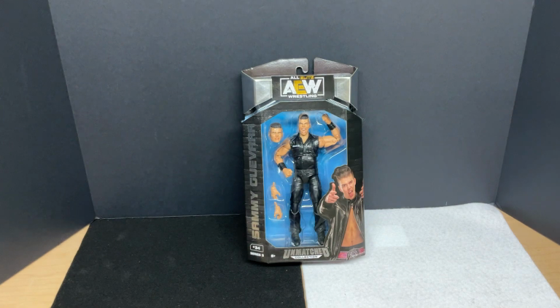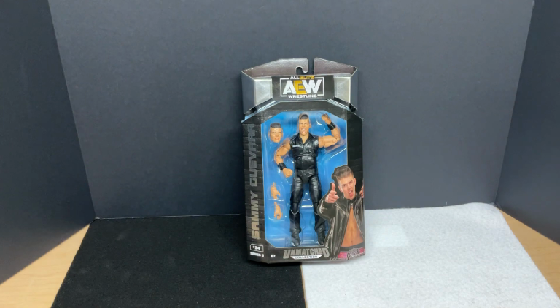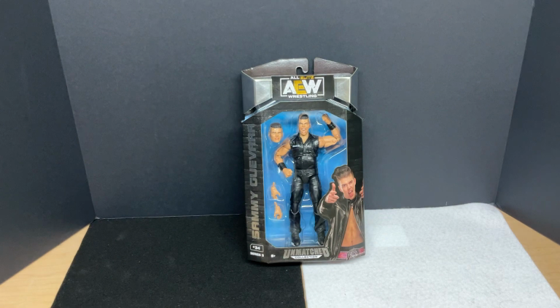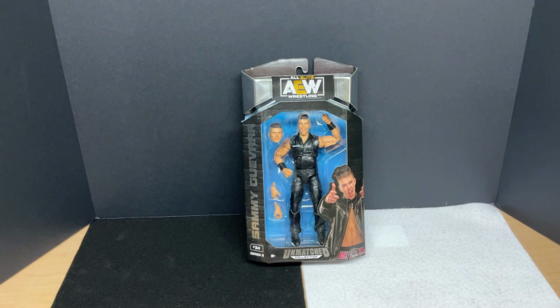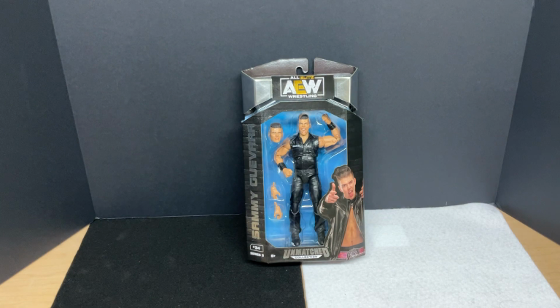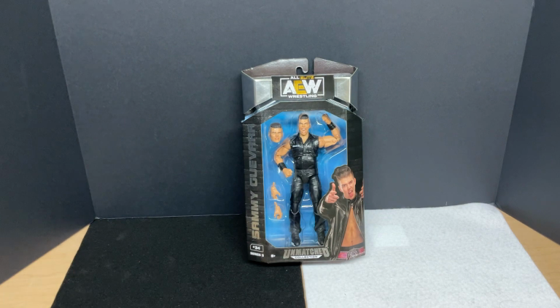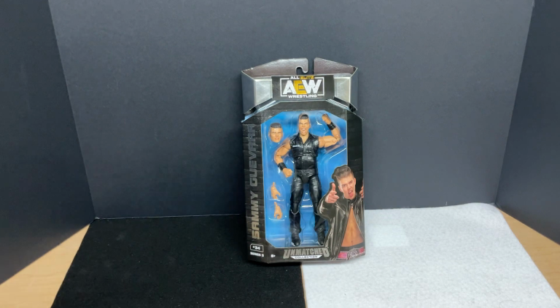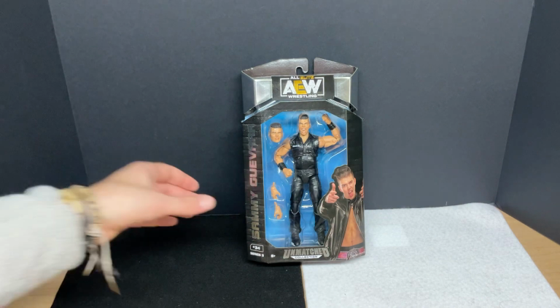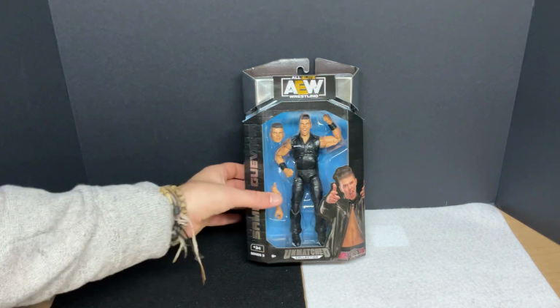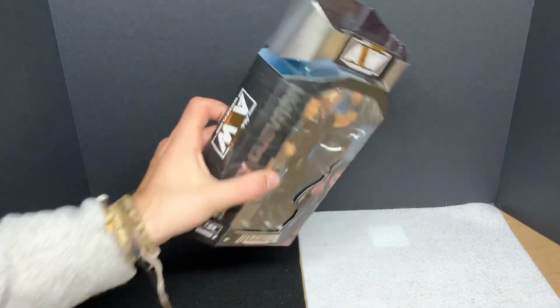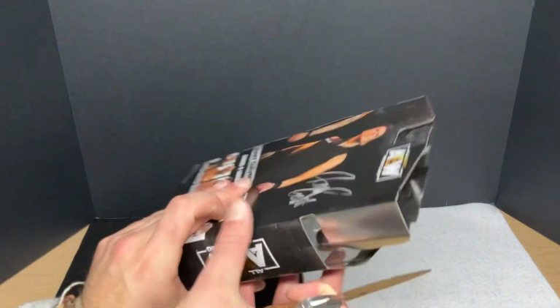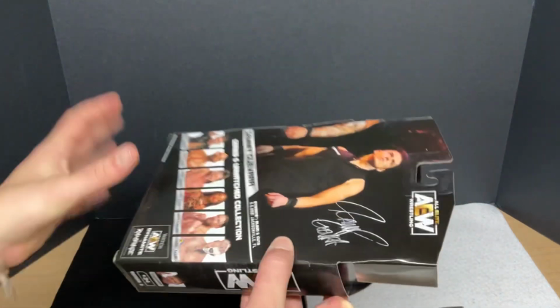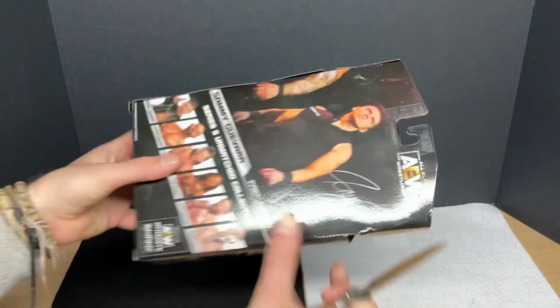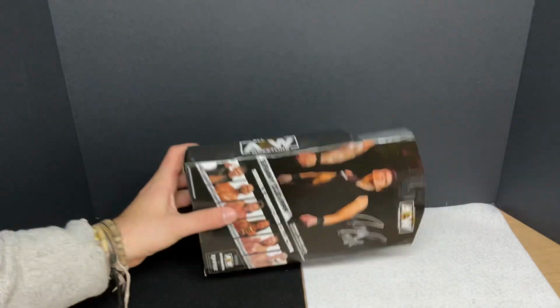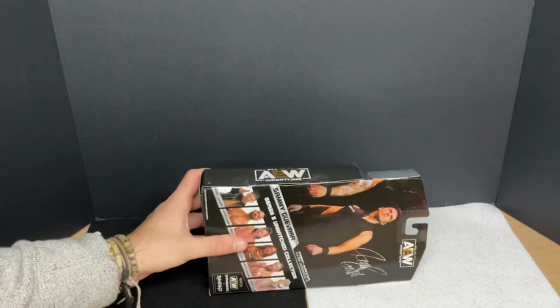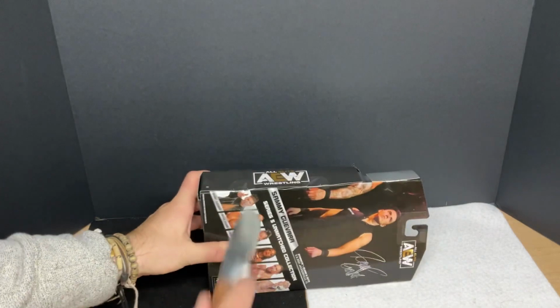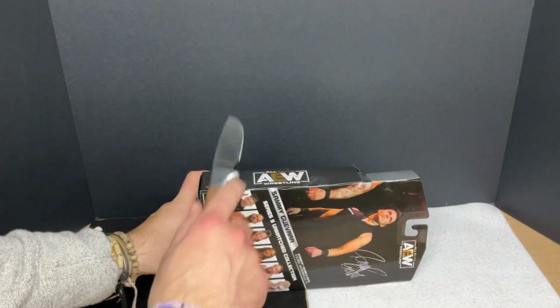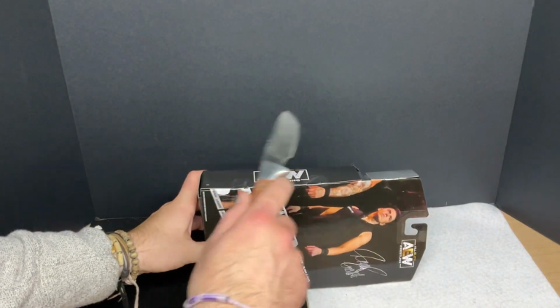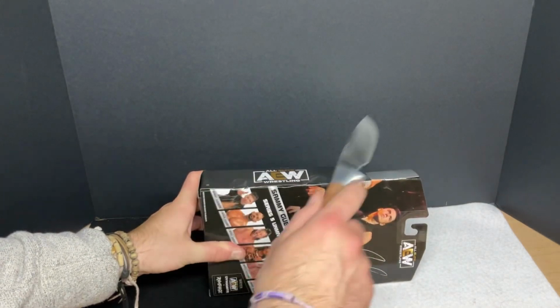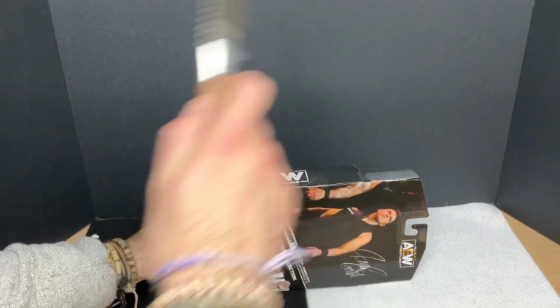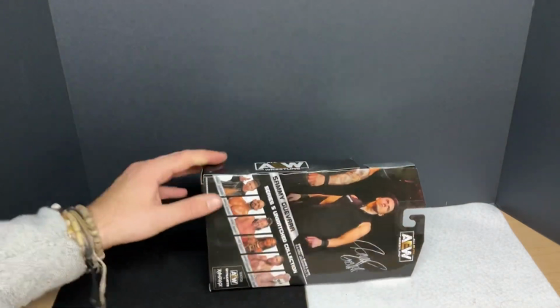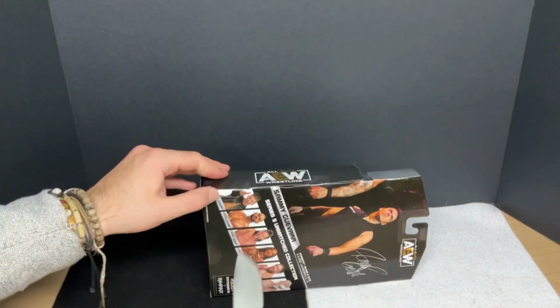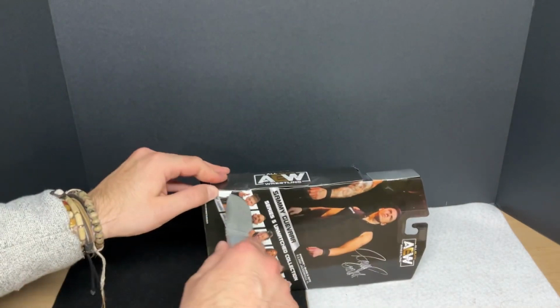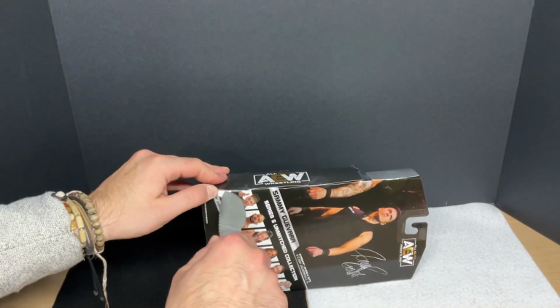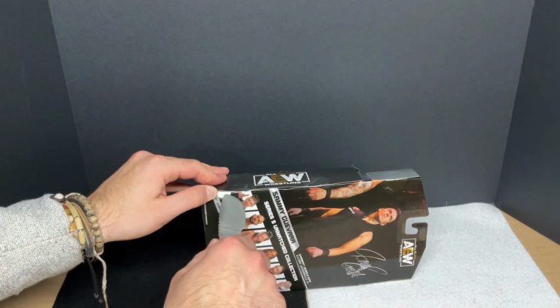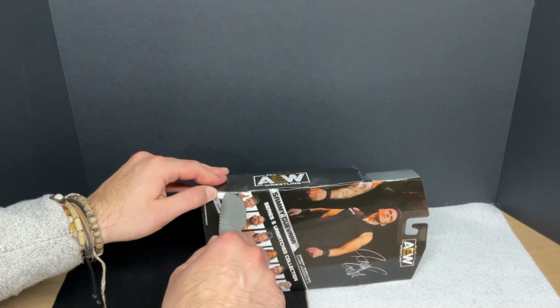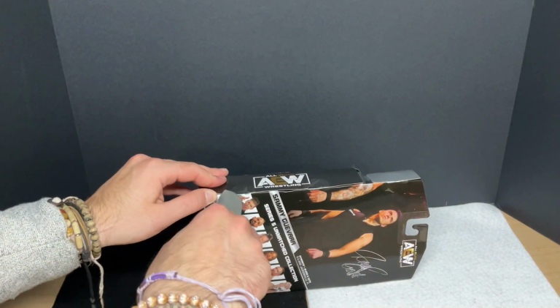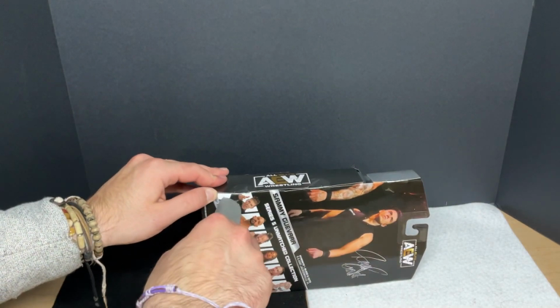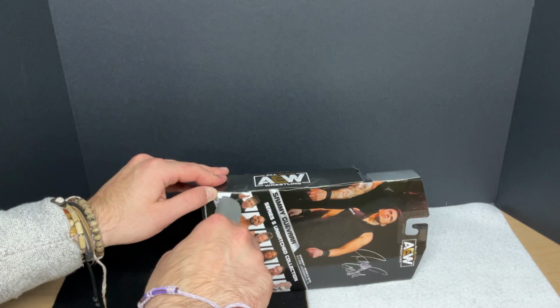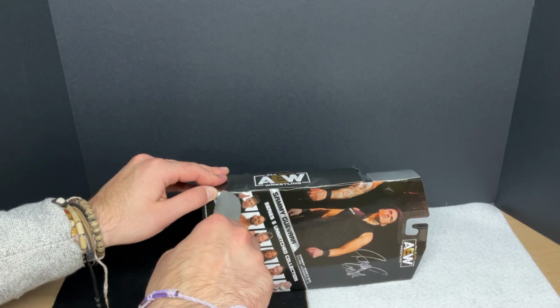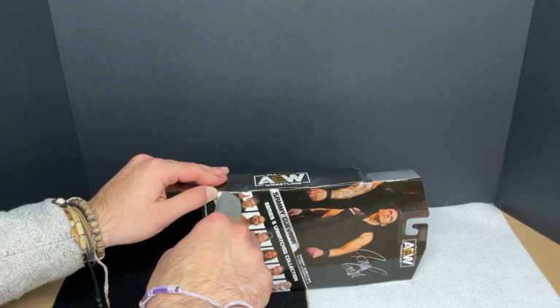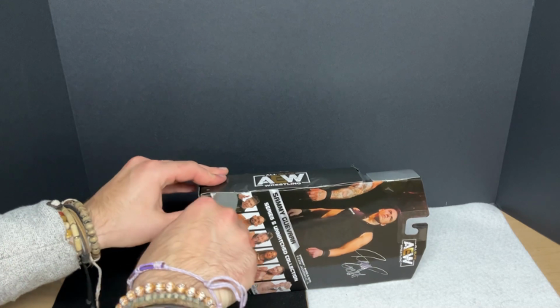So with all that being said, let's get him out of the packaging. Typical with all the AEW figures, there is one, two, three holes here, and we're going to try not to hurt ourselves while we get these unboxed.